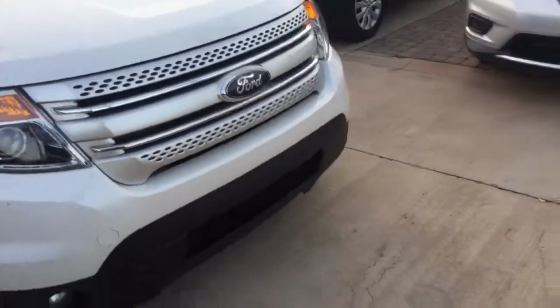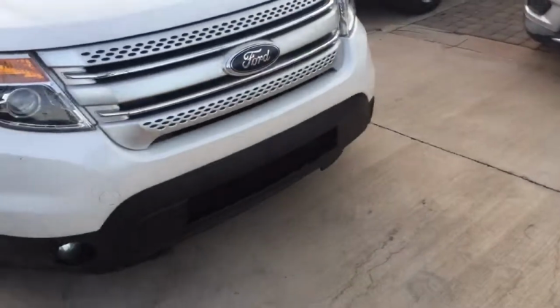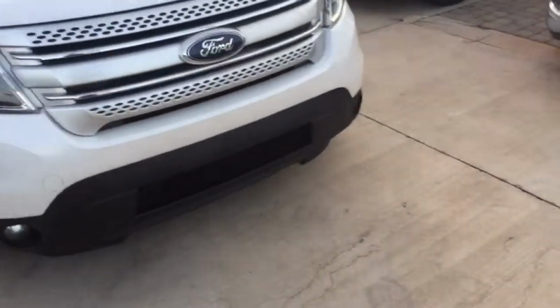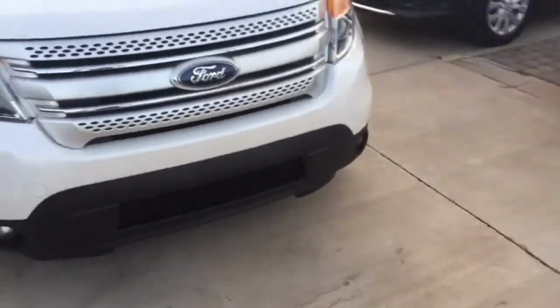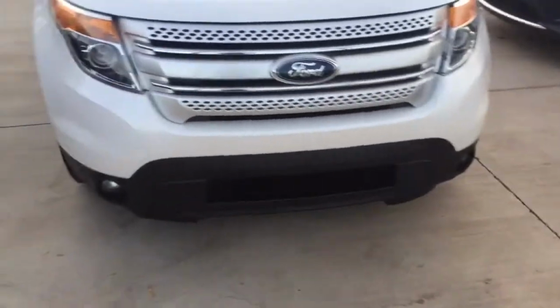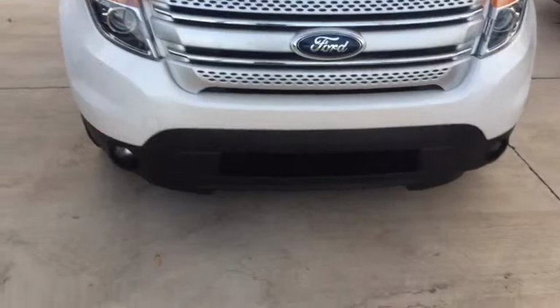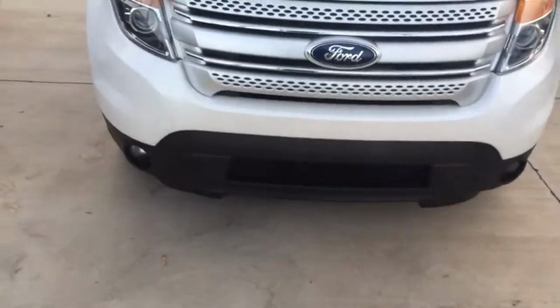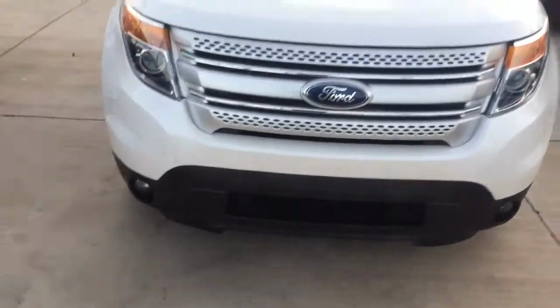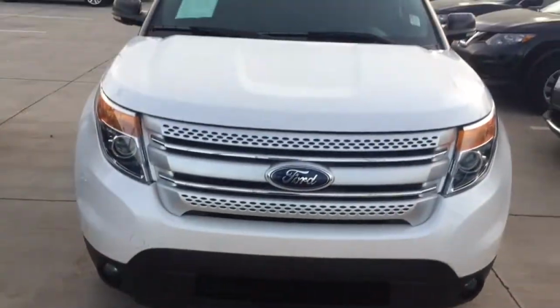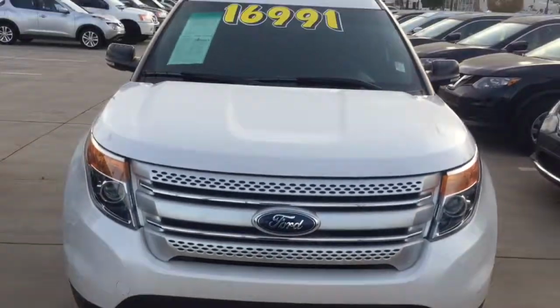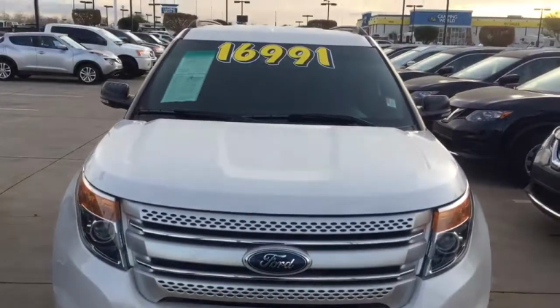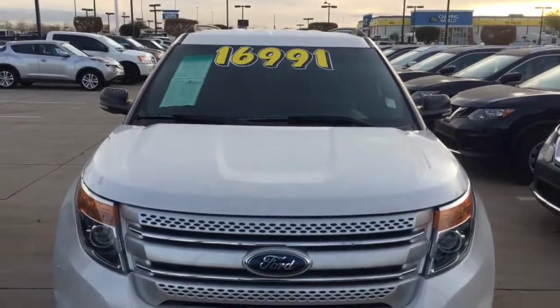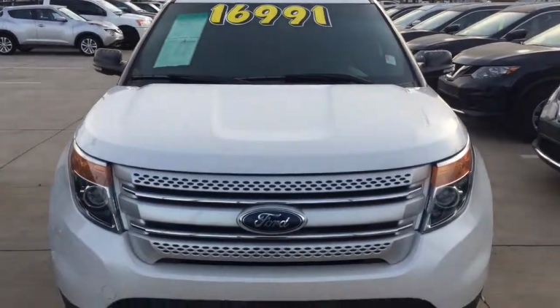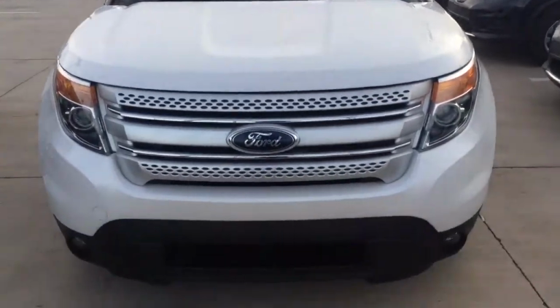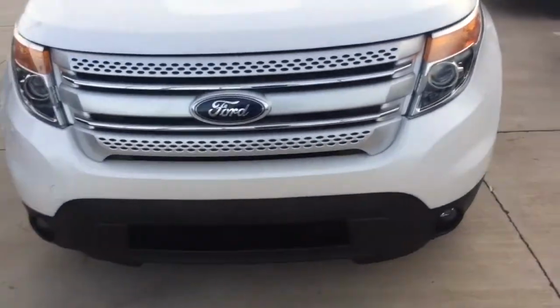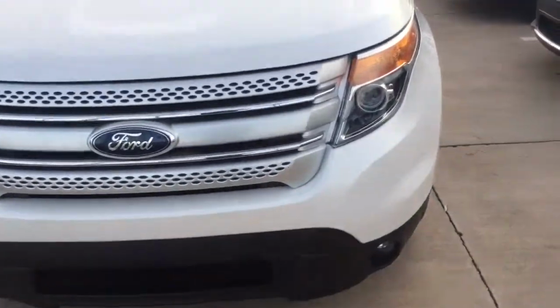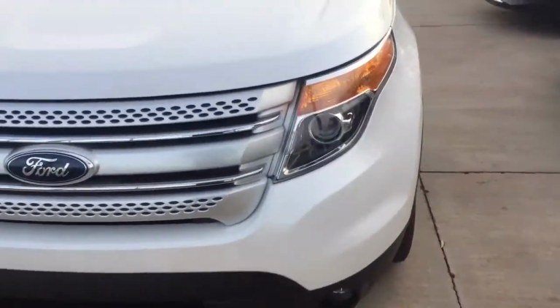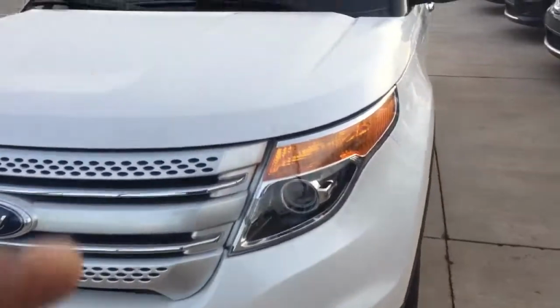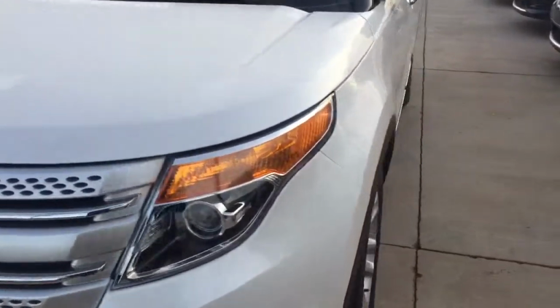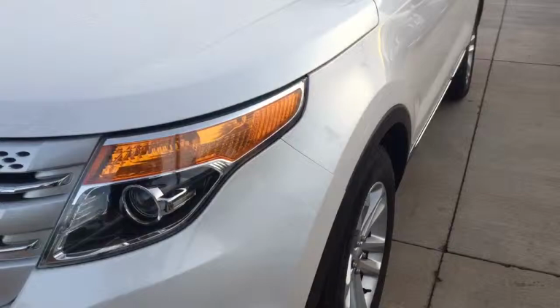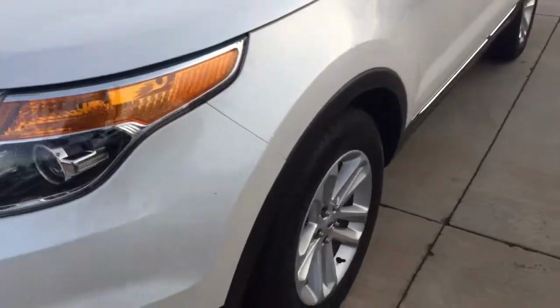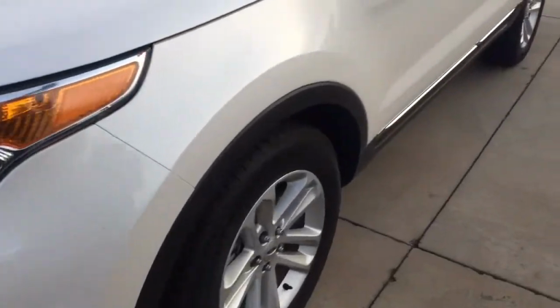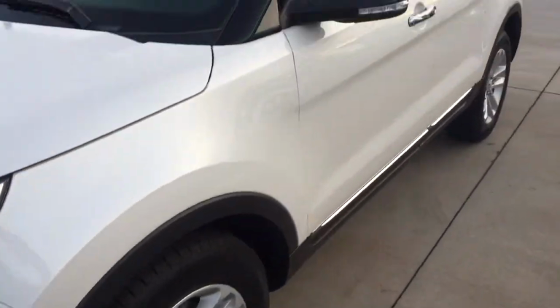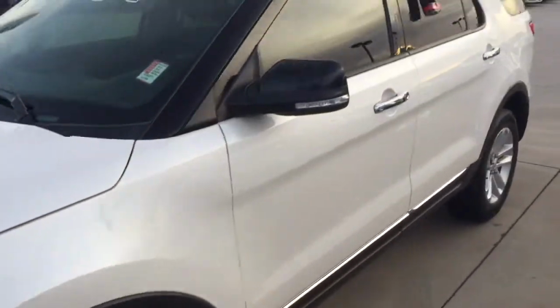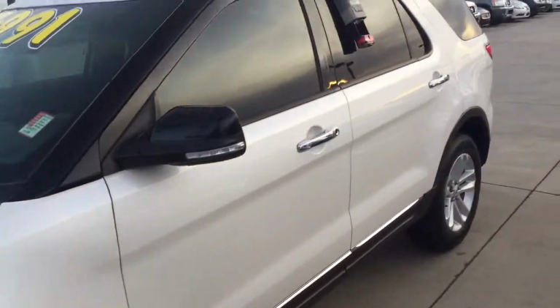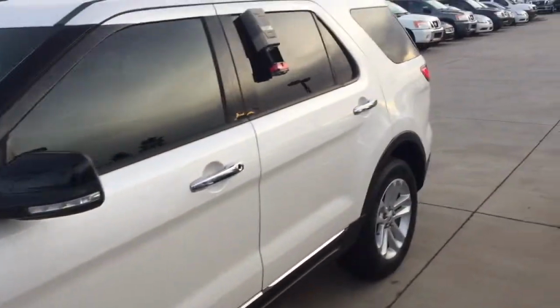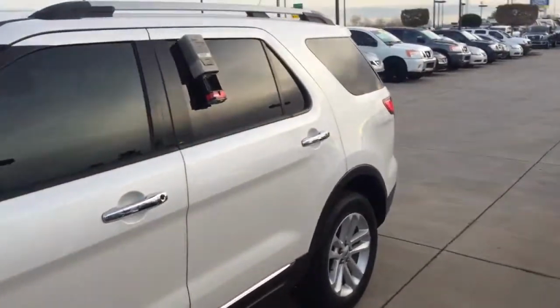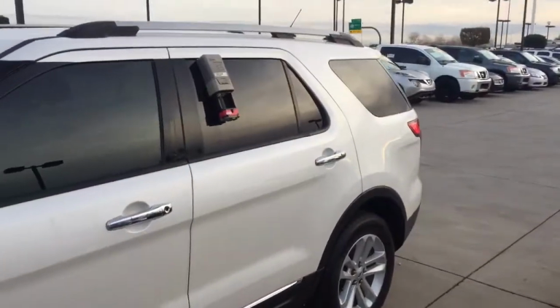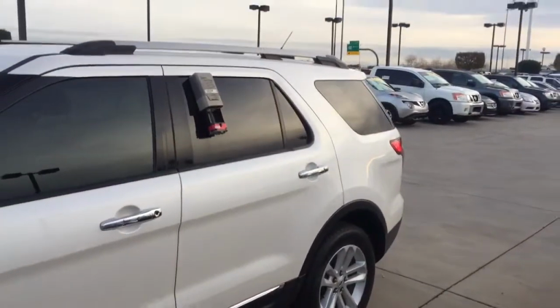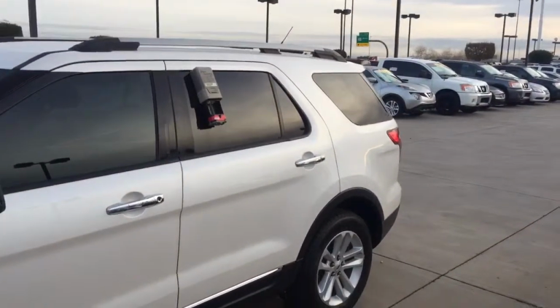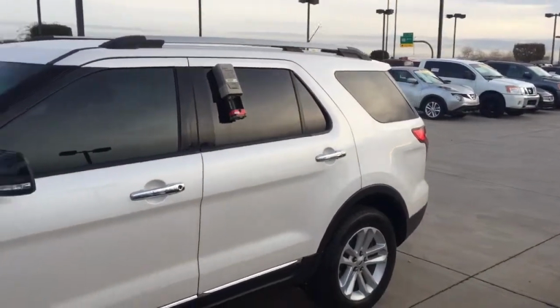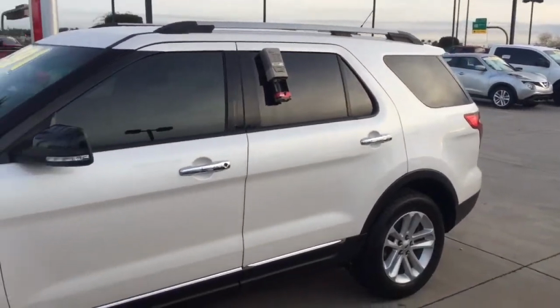I'd love to sell you a Nissan, but I've got to sell you this one. Beautiful, beautiful Ford Explorer. It's got 99,000 miles on it, but it looks like it has 20,000 miles on it.